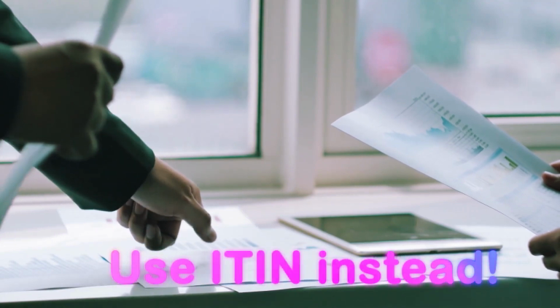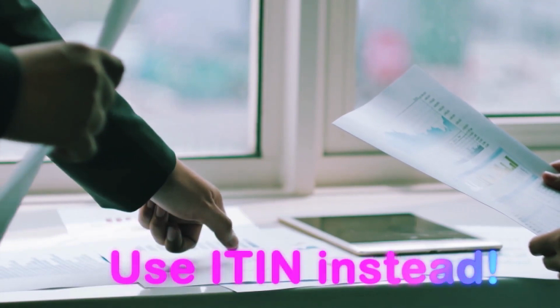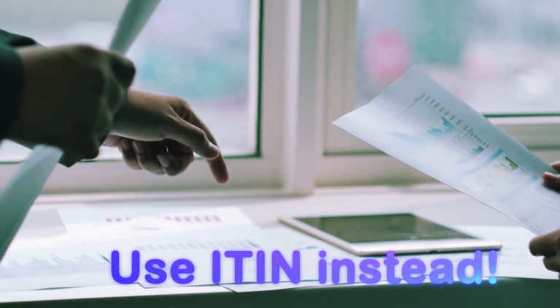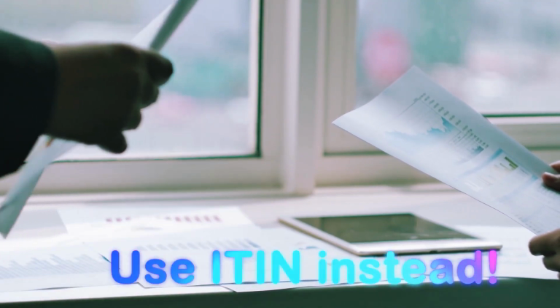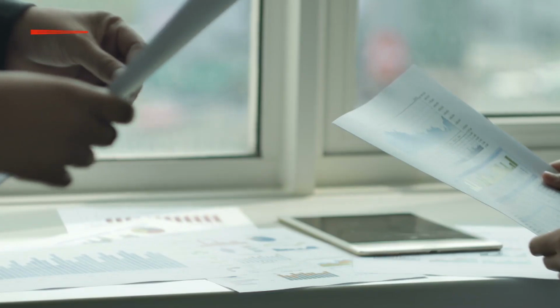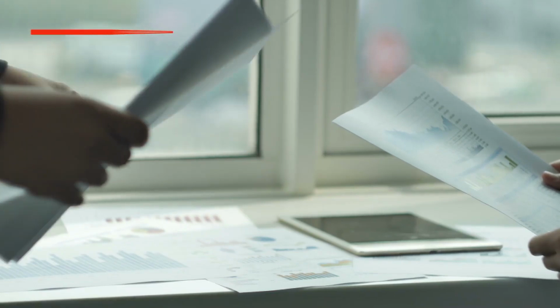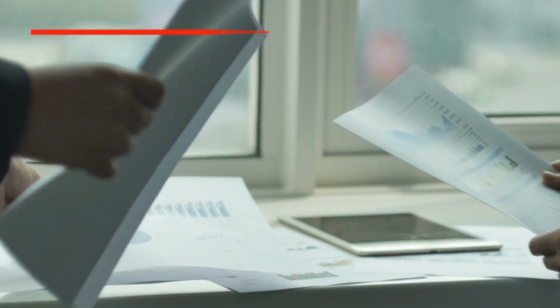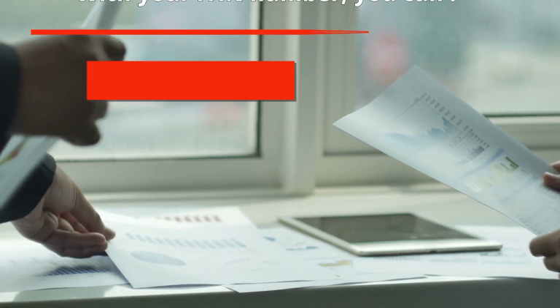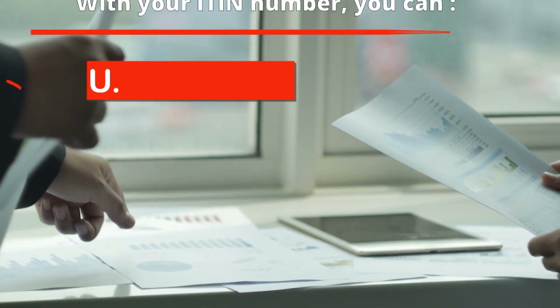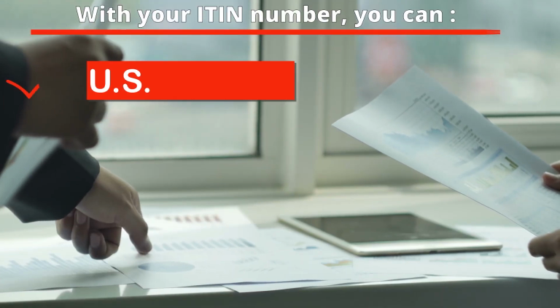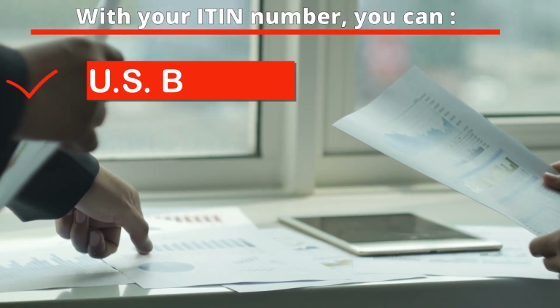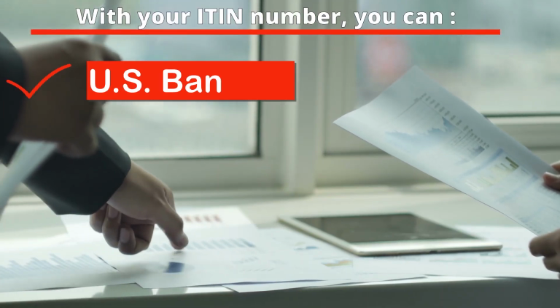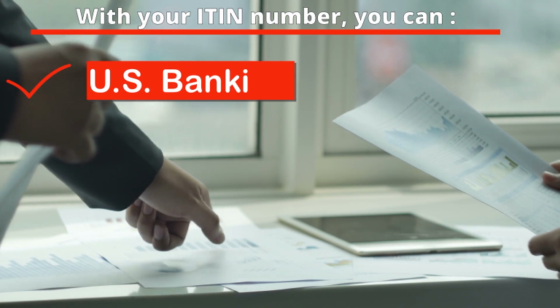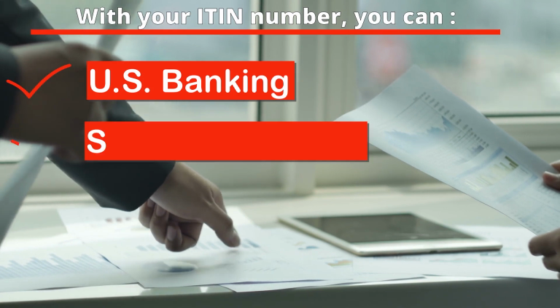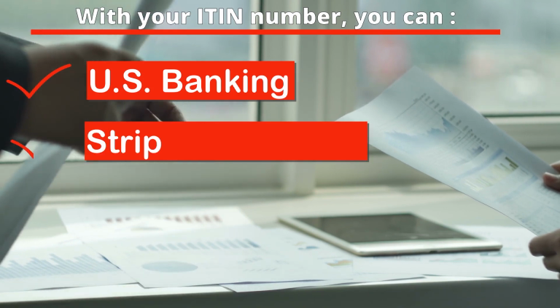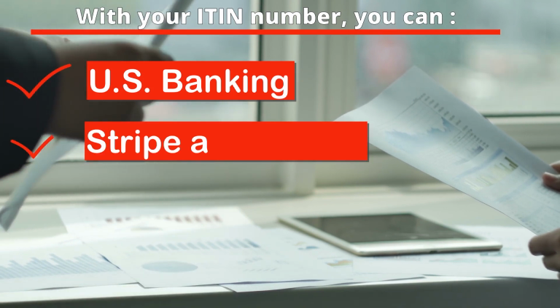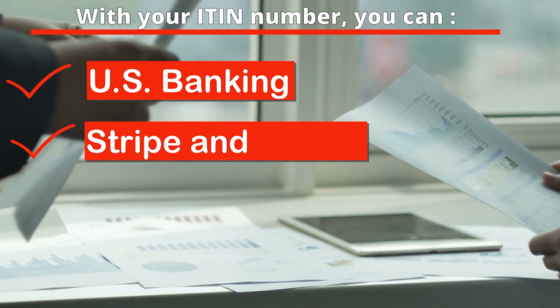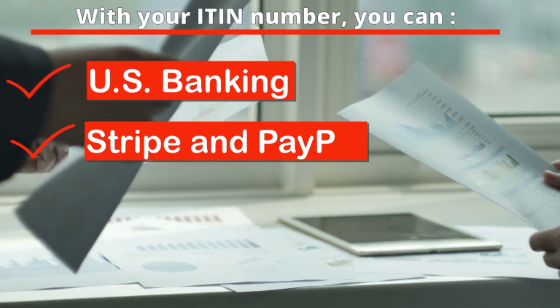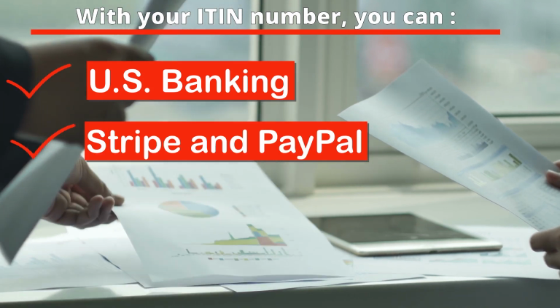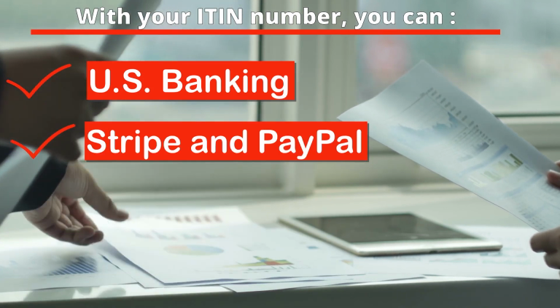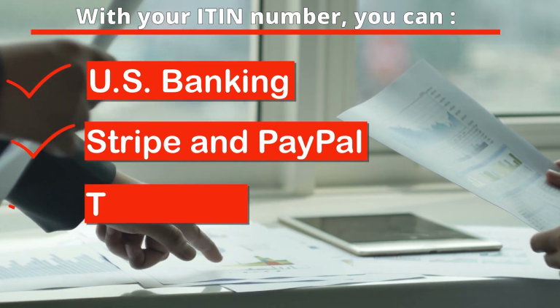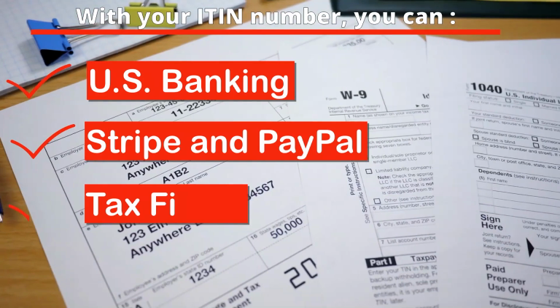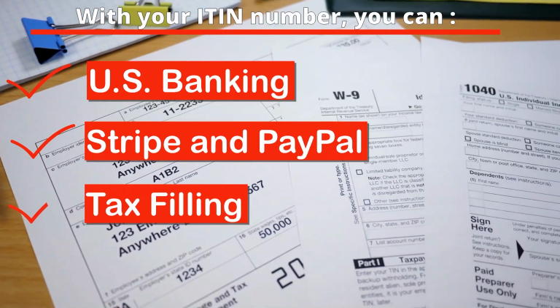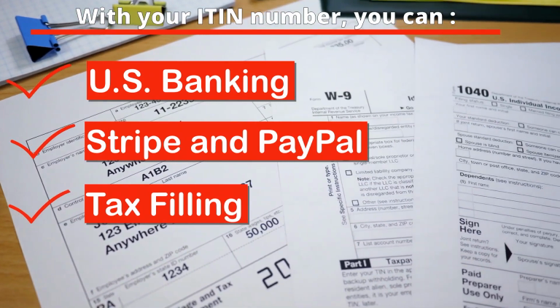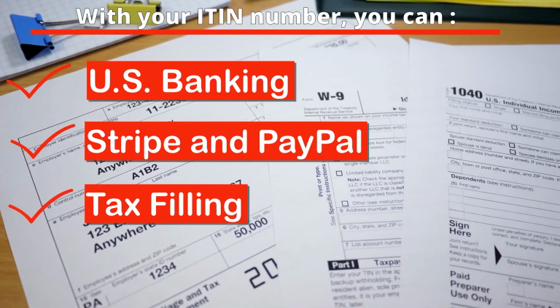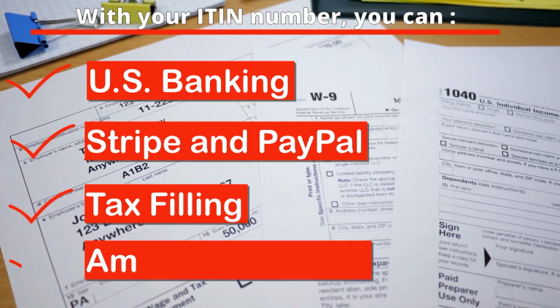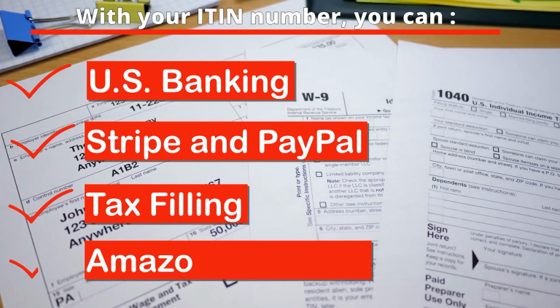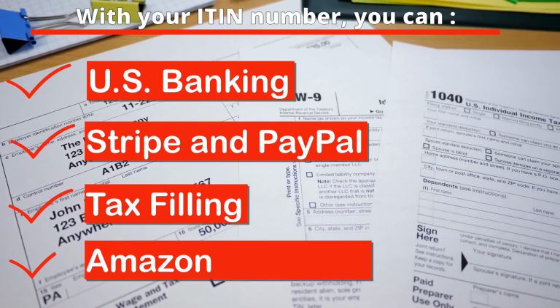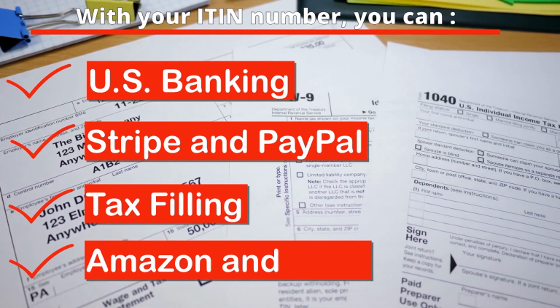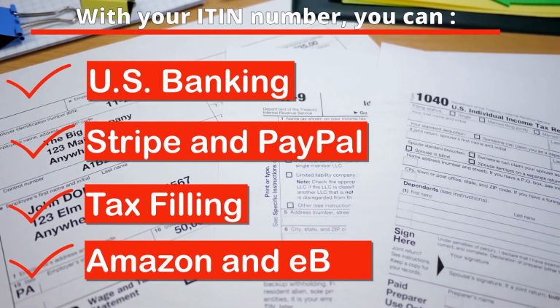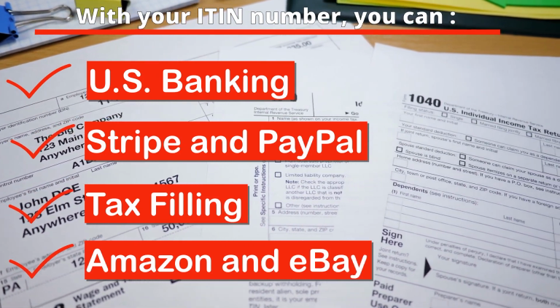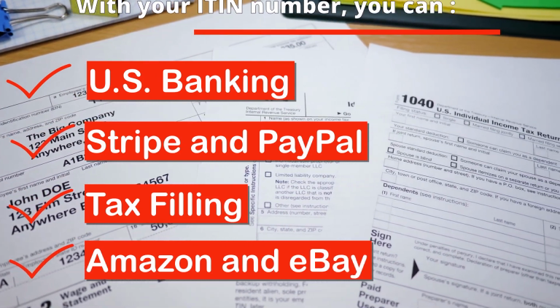With your ITIN number, you can open a U.S. bank account, set up Stripe and PayPal accounts, do your tax filing, open Amazon and eBay seller accounts.